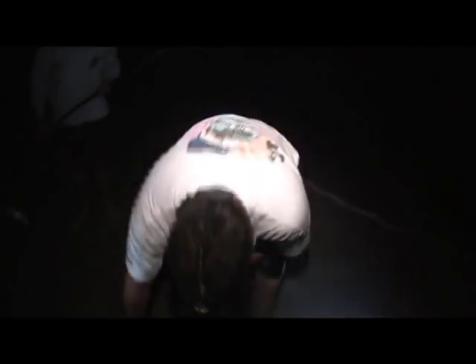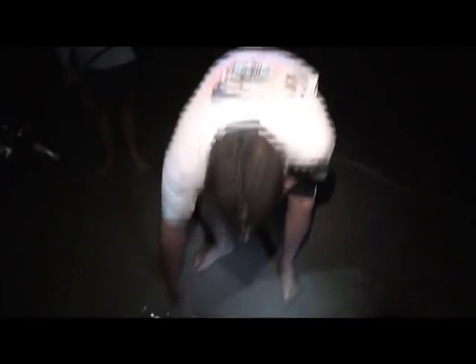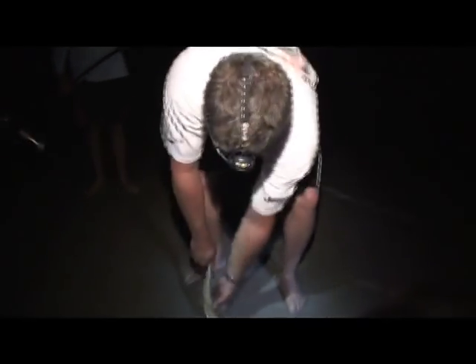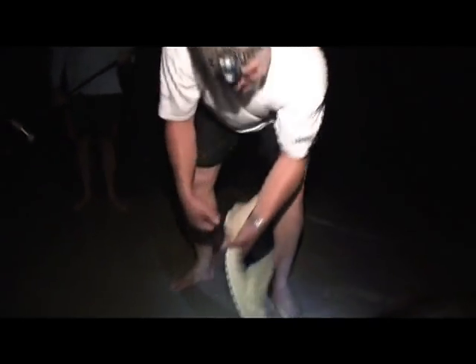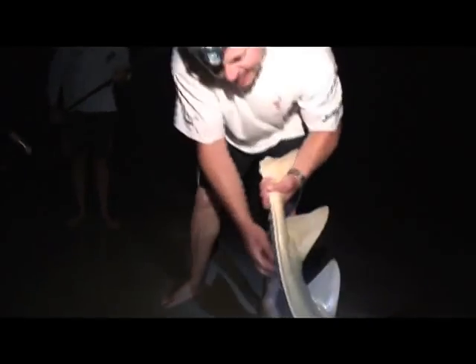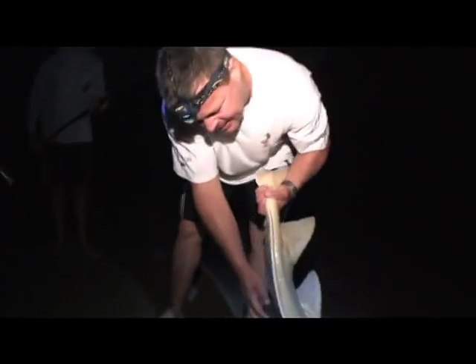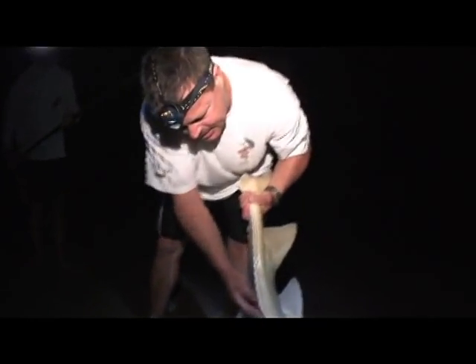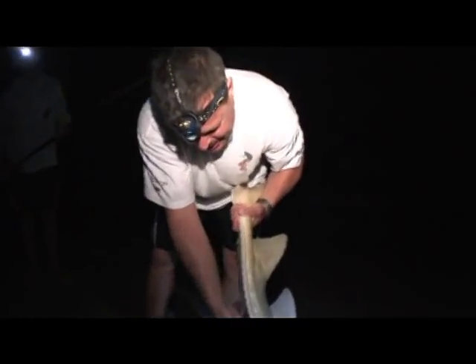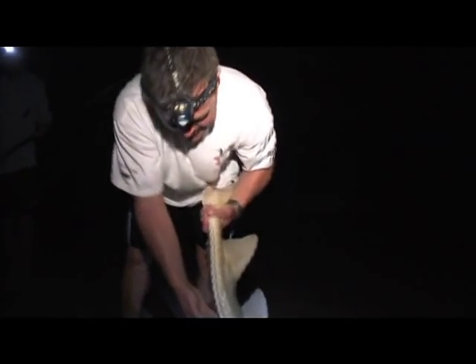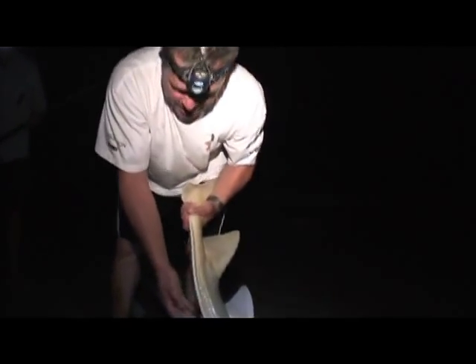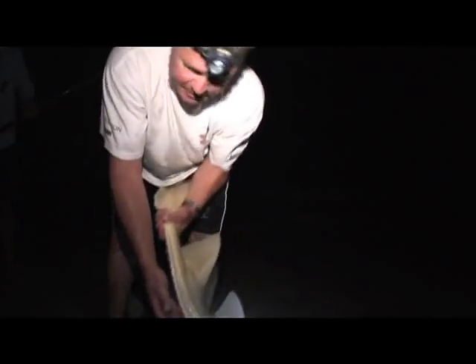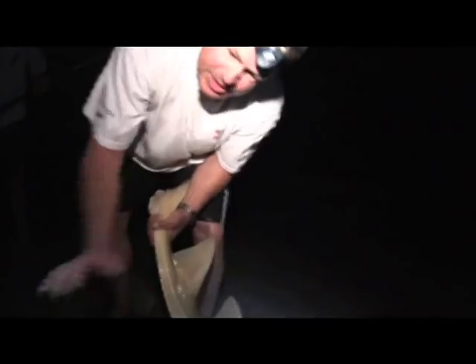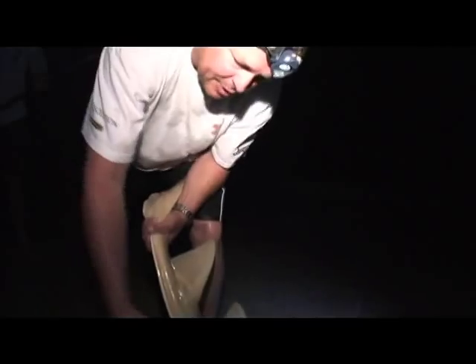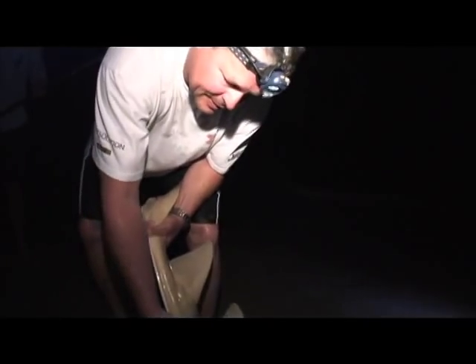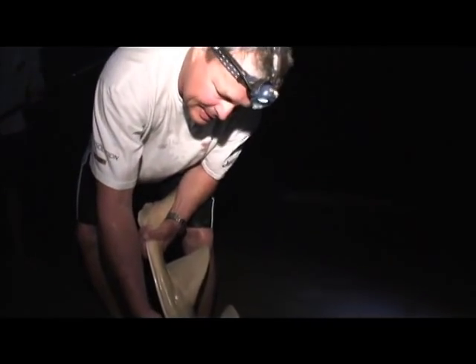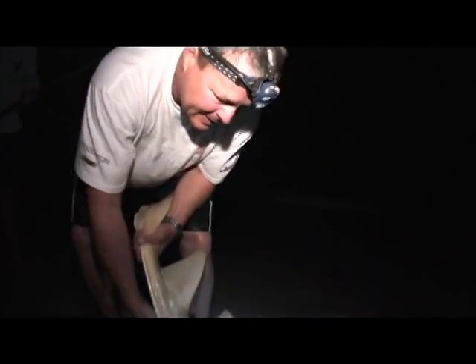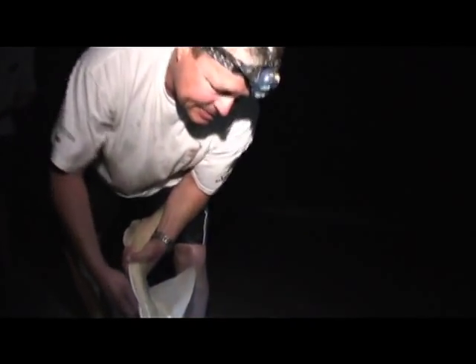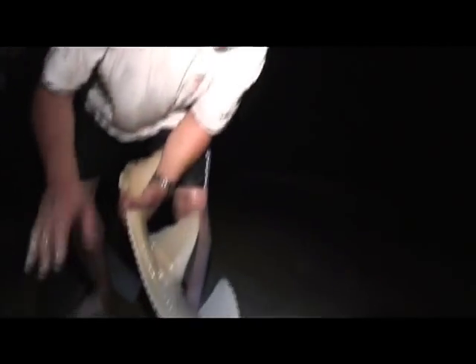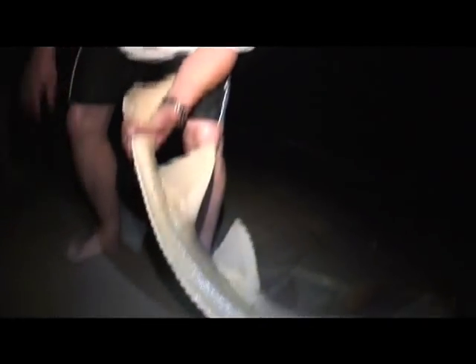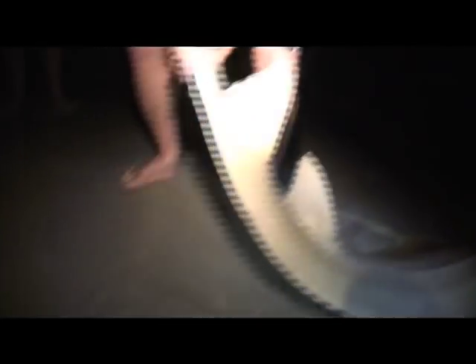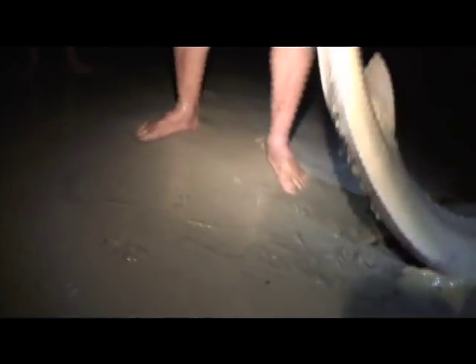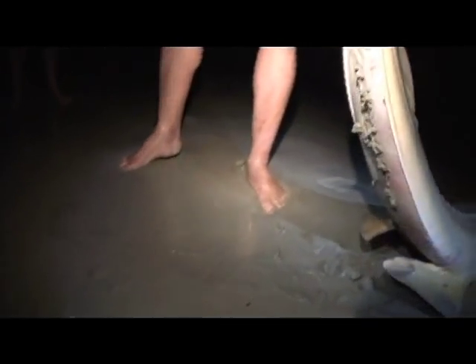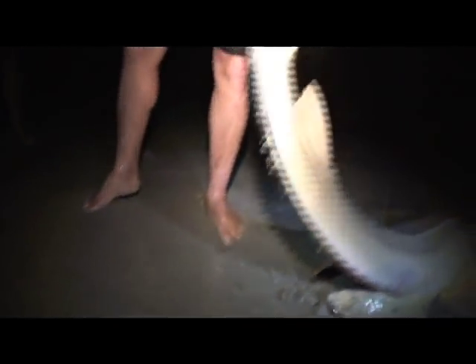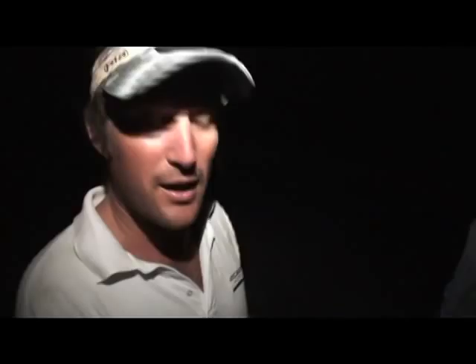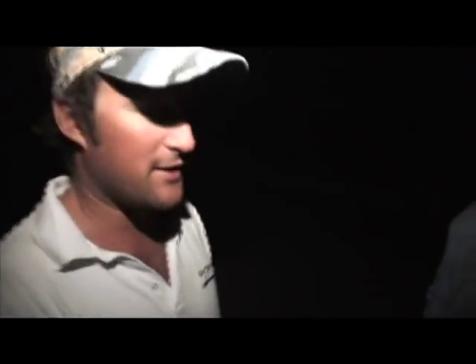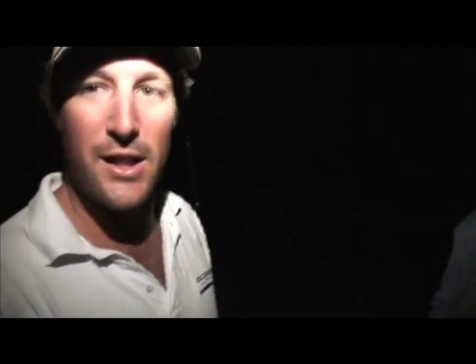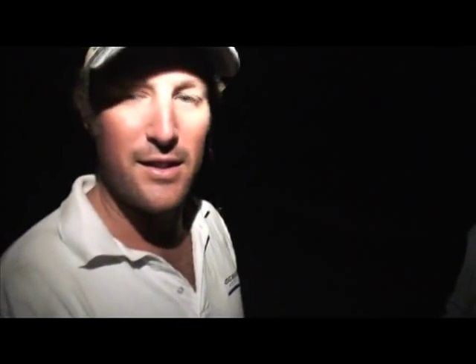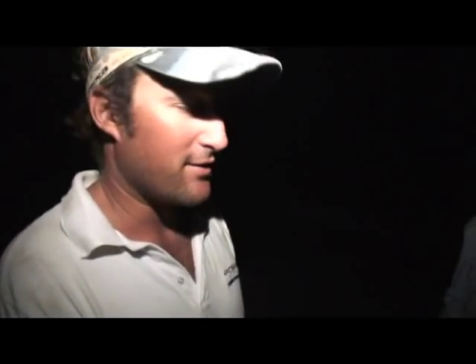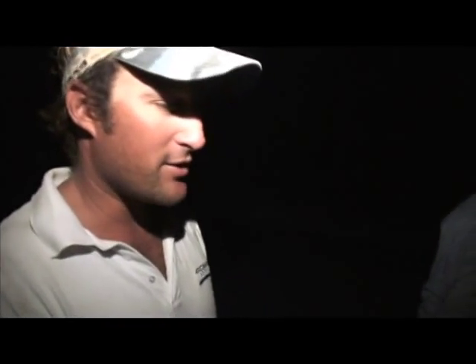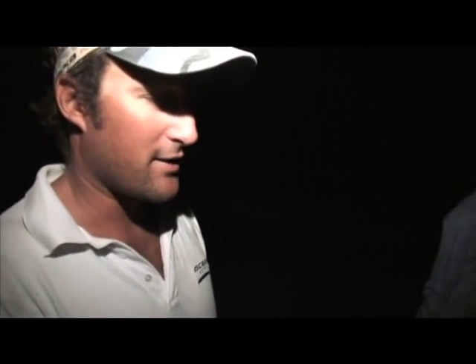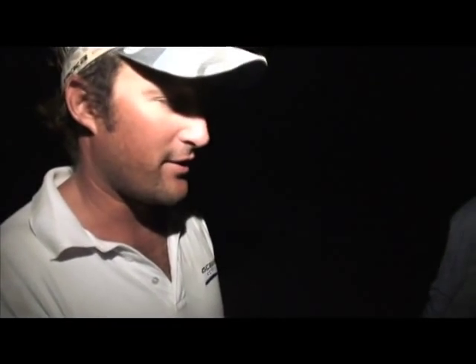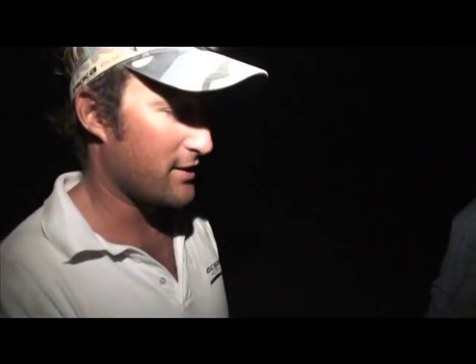If you look on the side of its body here, it's got a feature which helps it to stick to the bottom, so it can sort of suck onto the sand. Nice fish, eh? Very, very interesting.